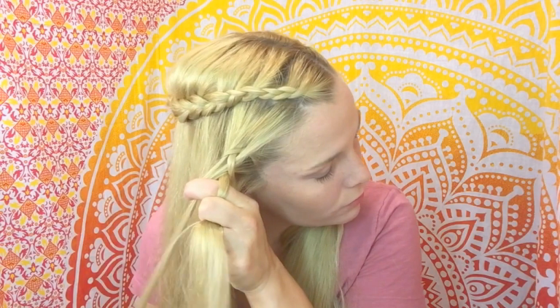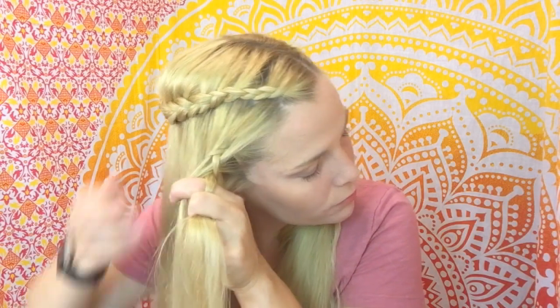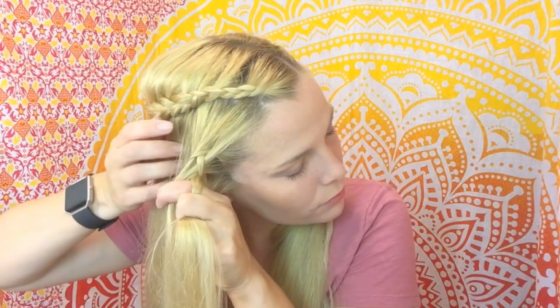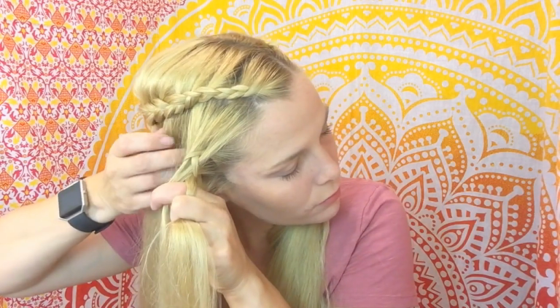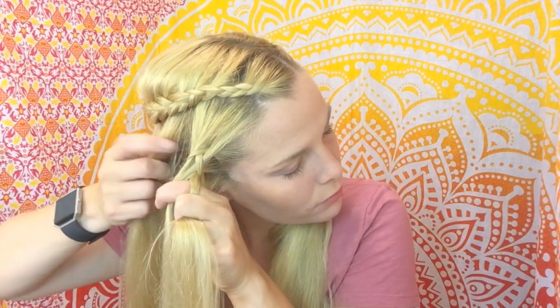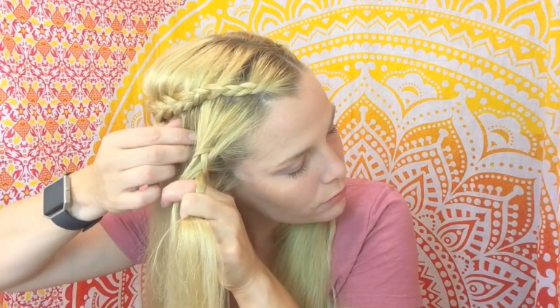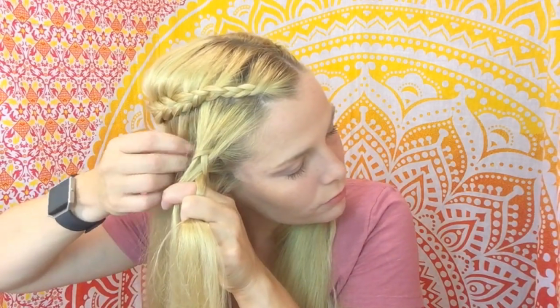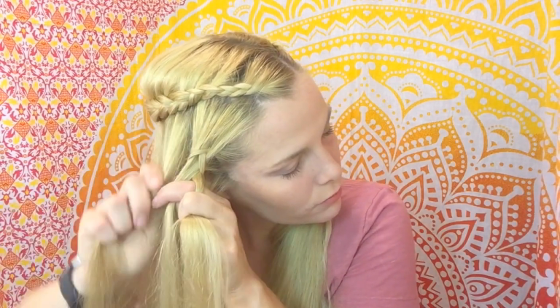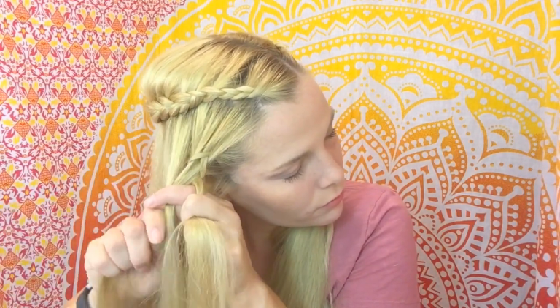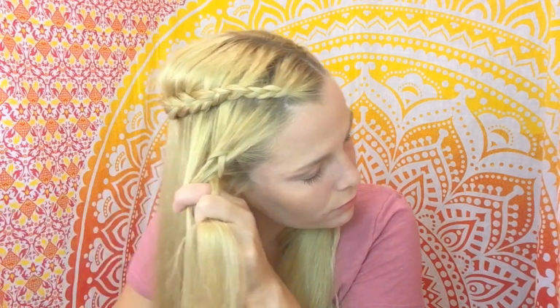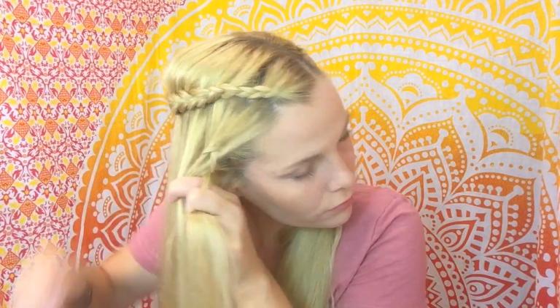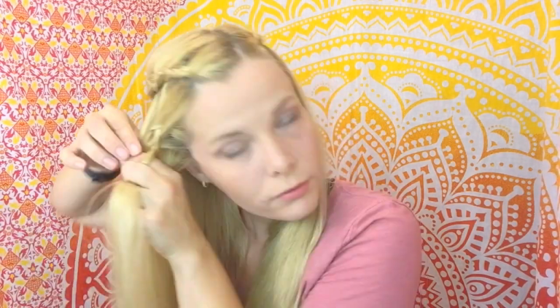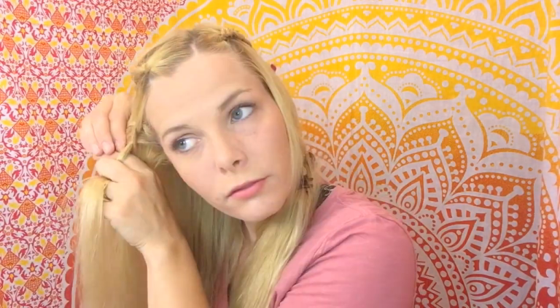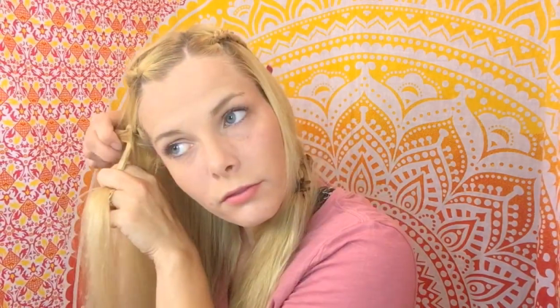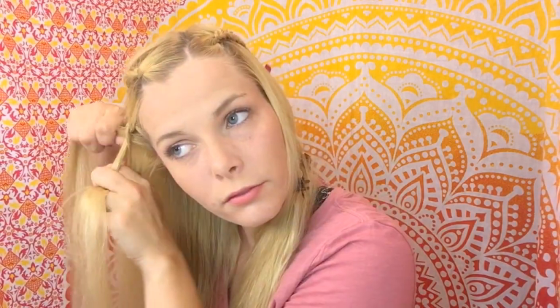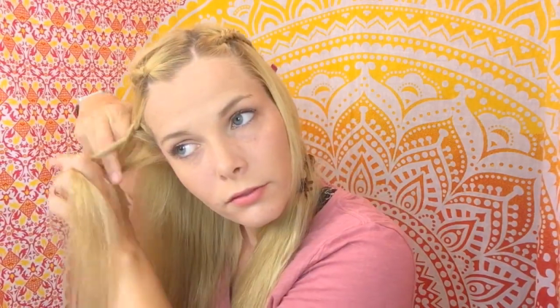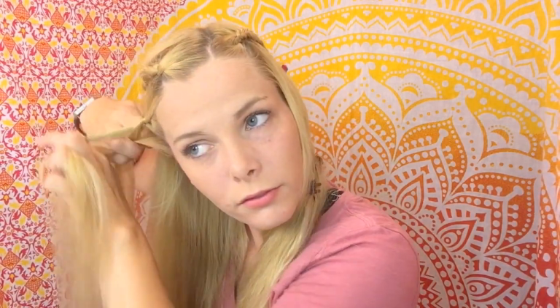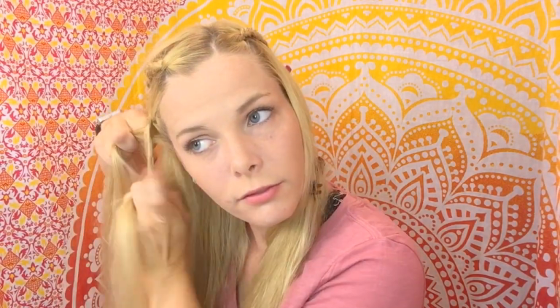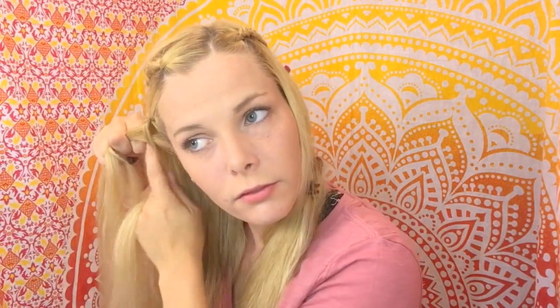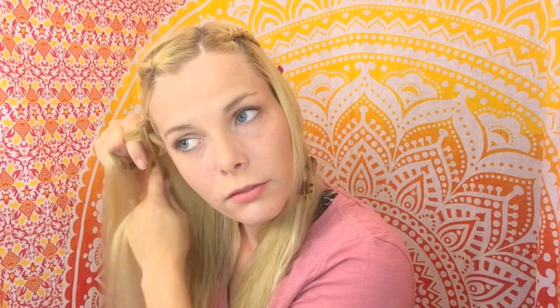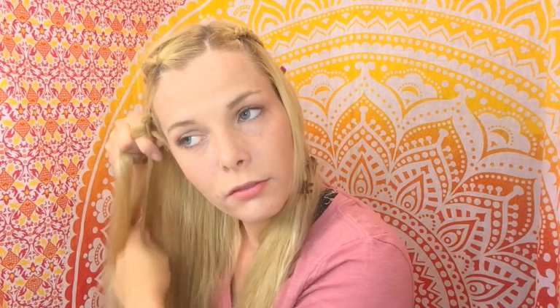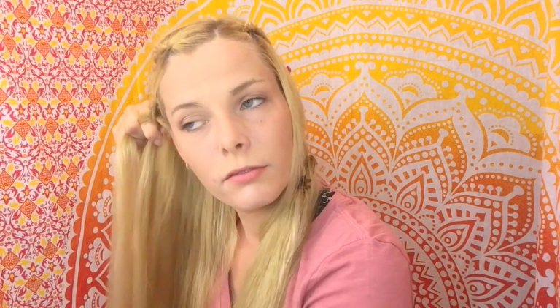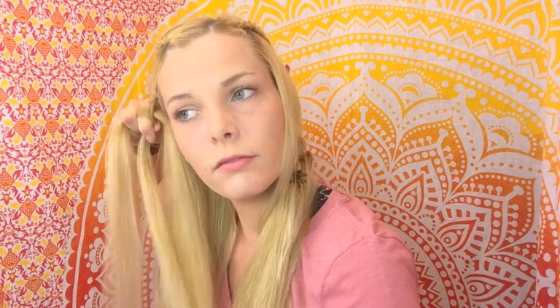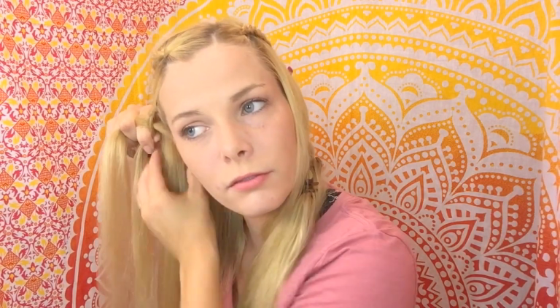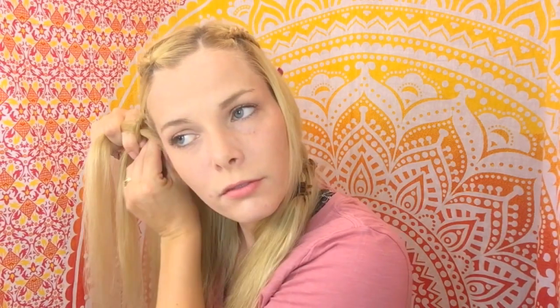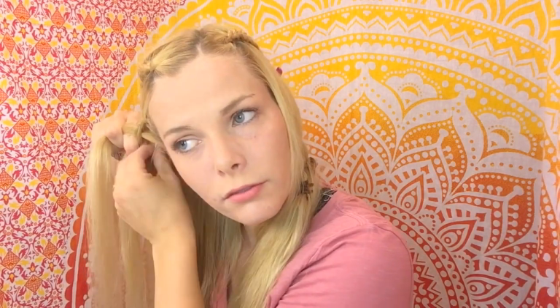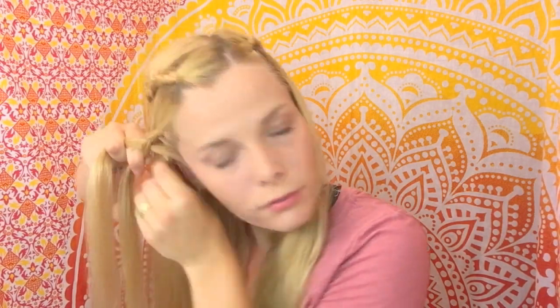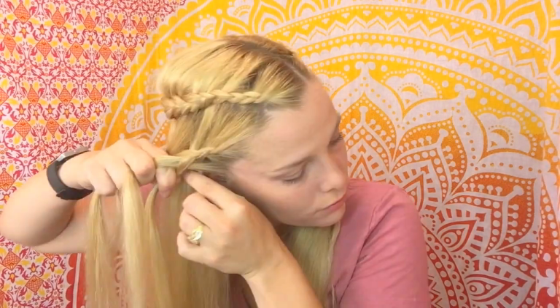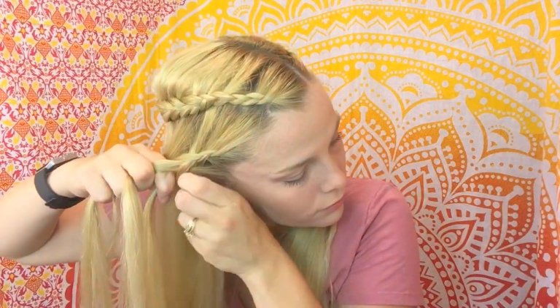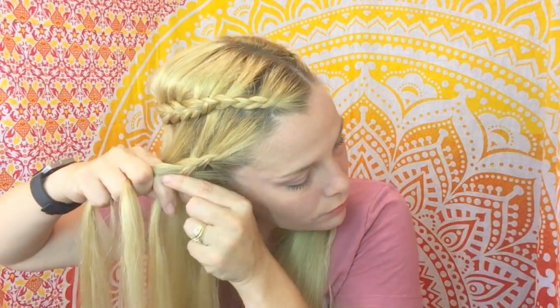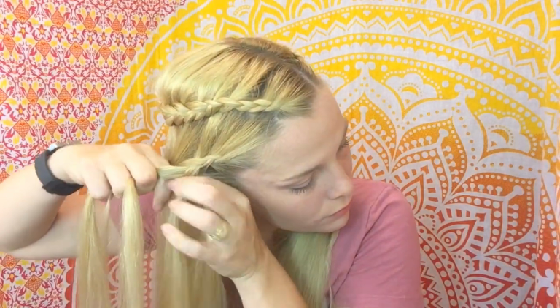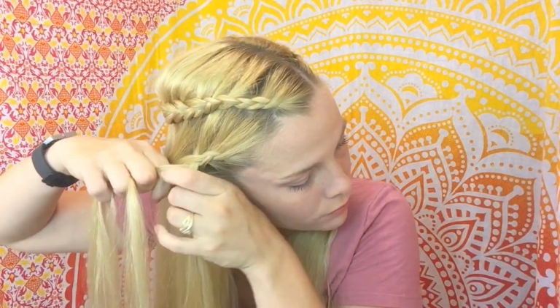Here I'm trying to stay pretty close to the hairline because I know that my lace braid is going to fall down over top of most of that hair there.